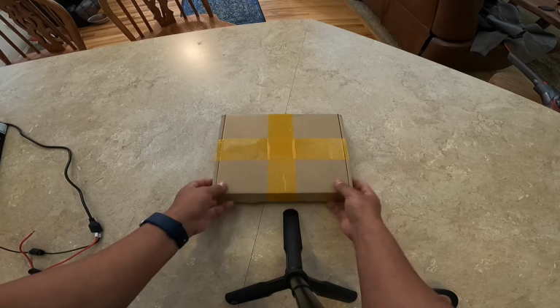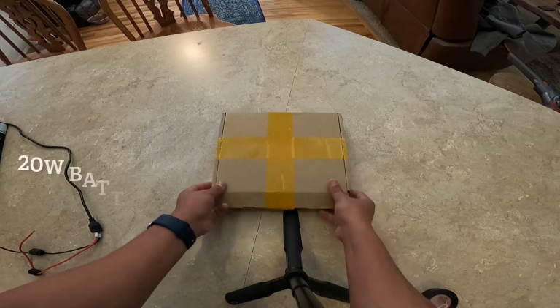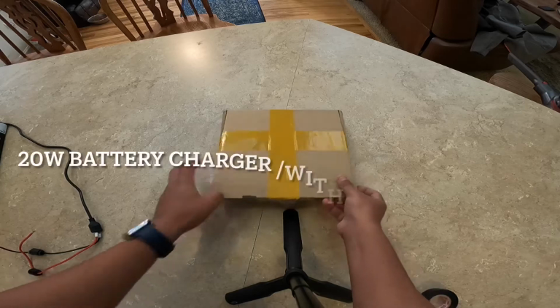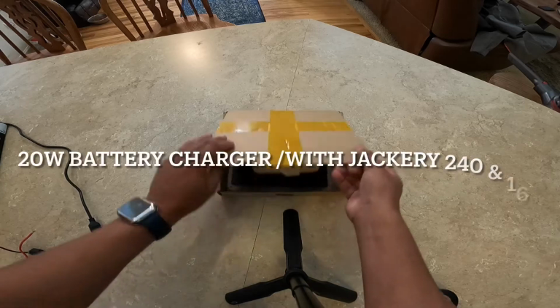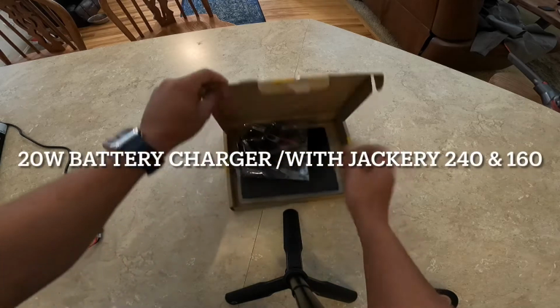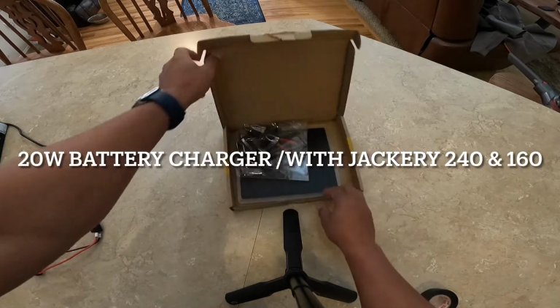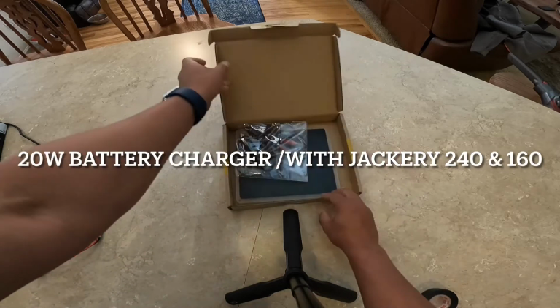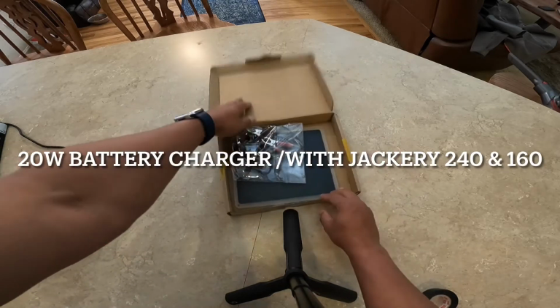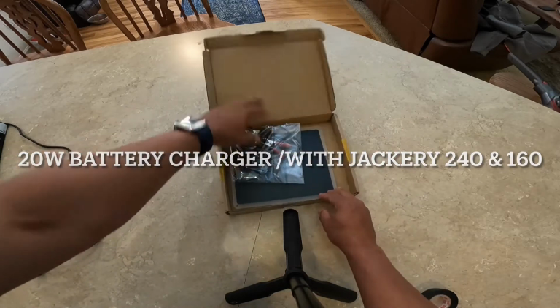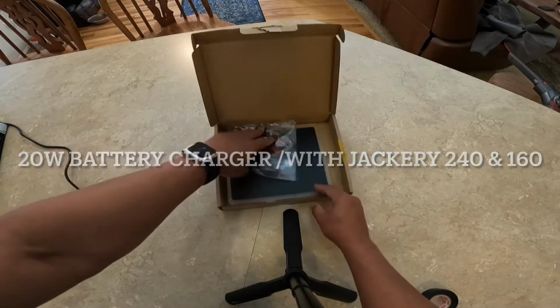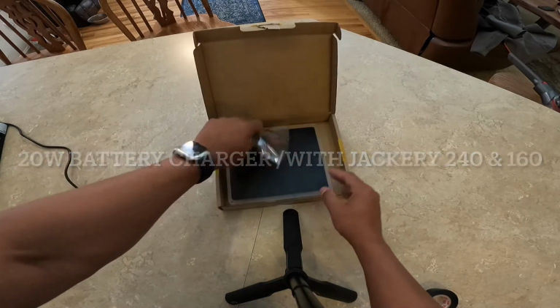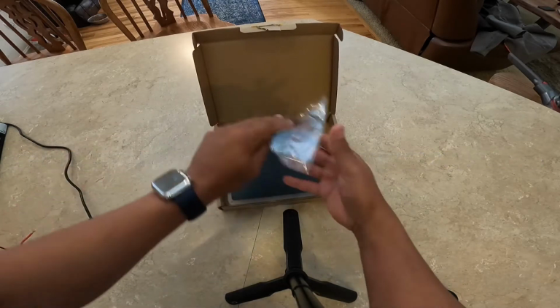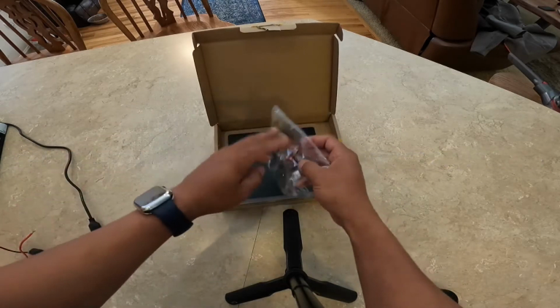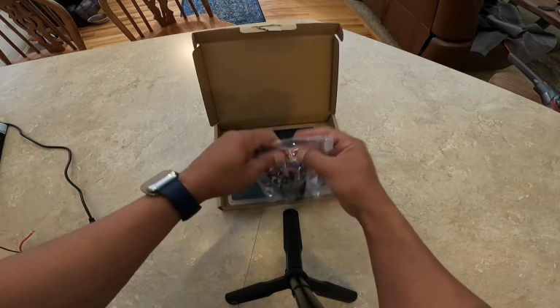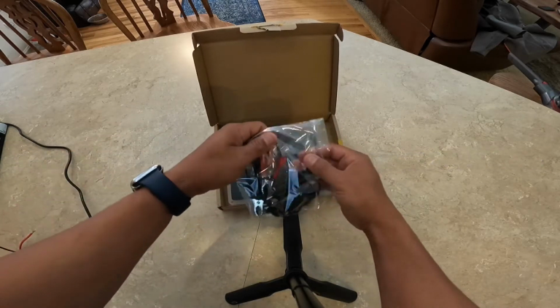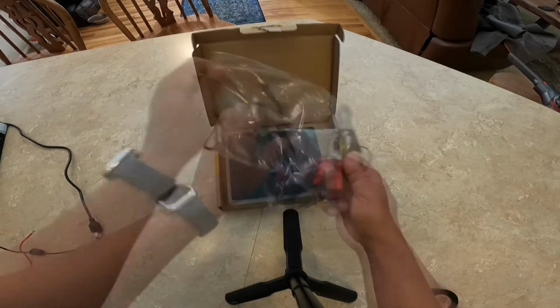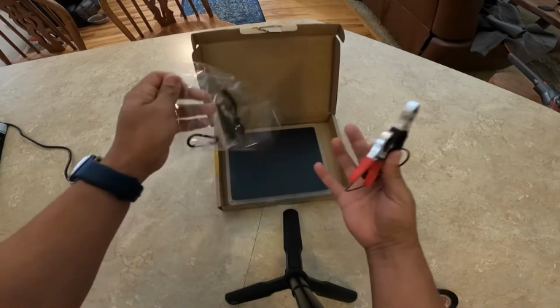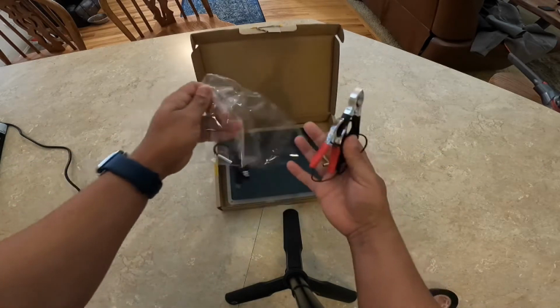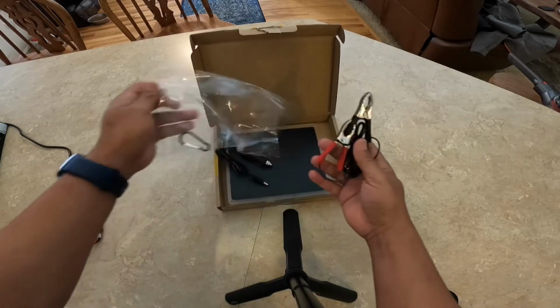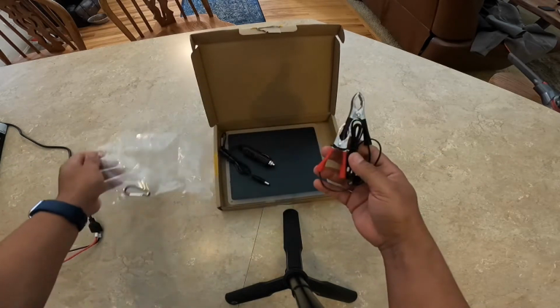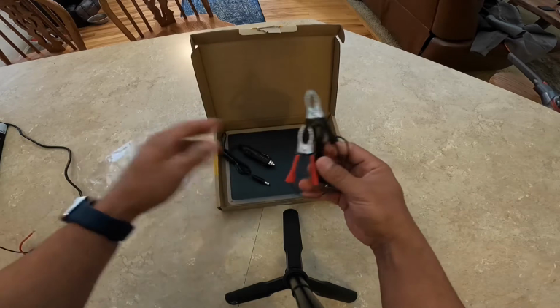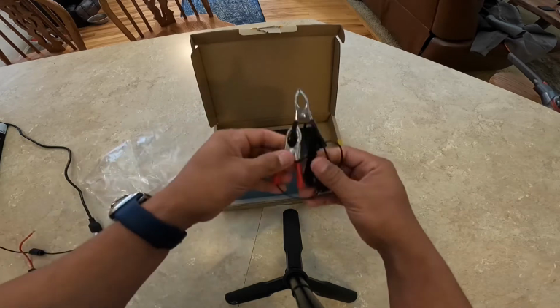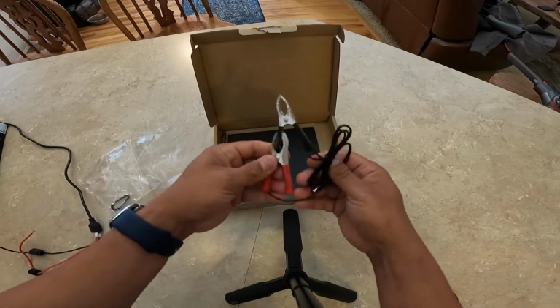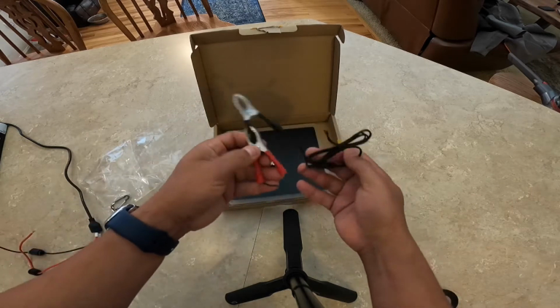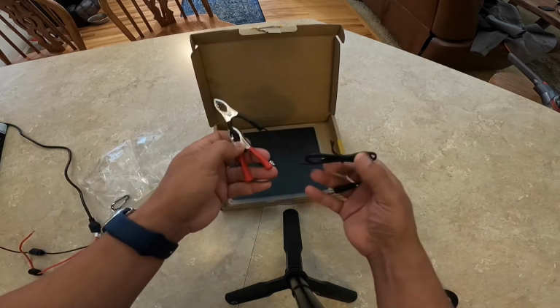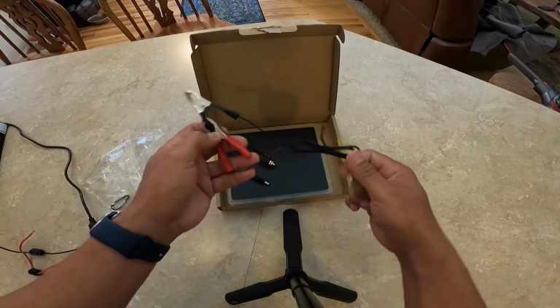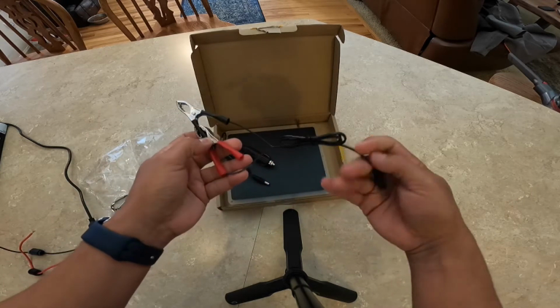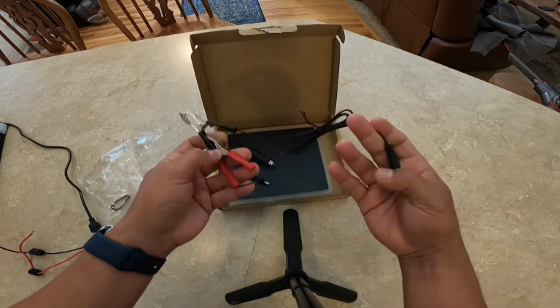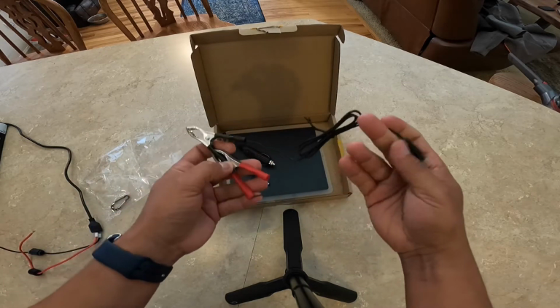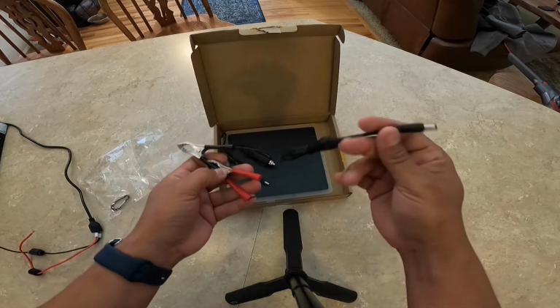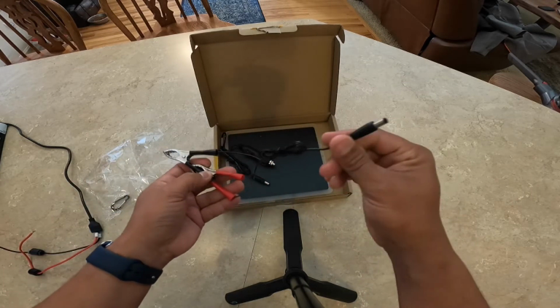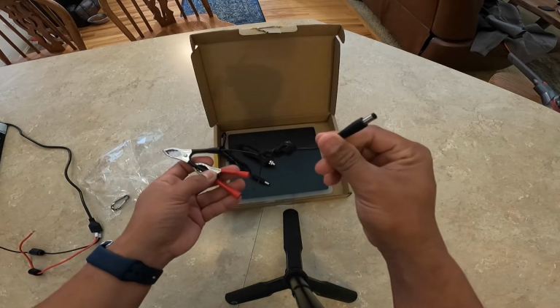Hey everyone, this is Frugal Panda here. Just a quick review of a 20 watt trickle charger. It's supposed to be for a yacht, car, all that good stuff.